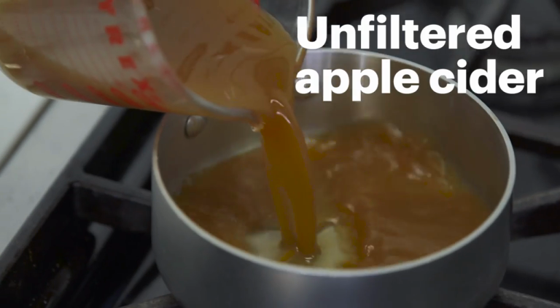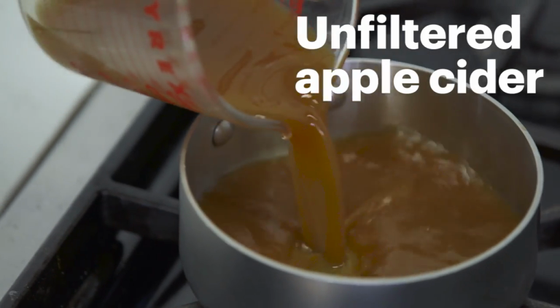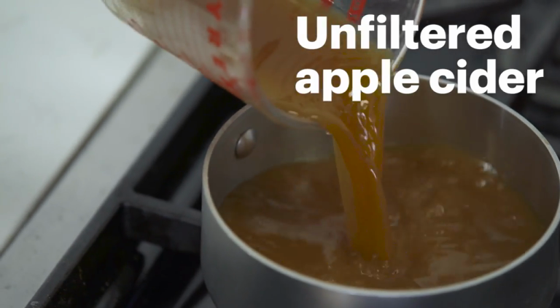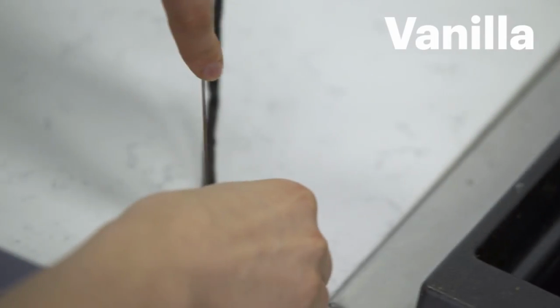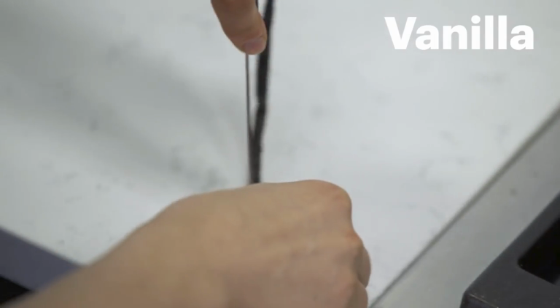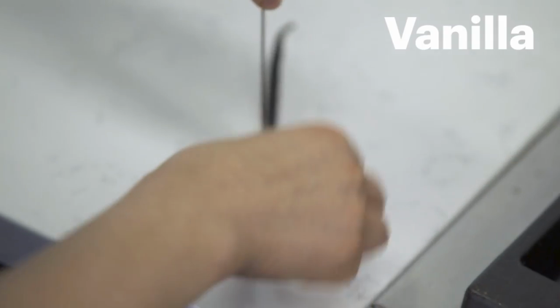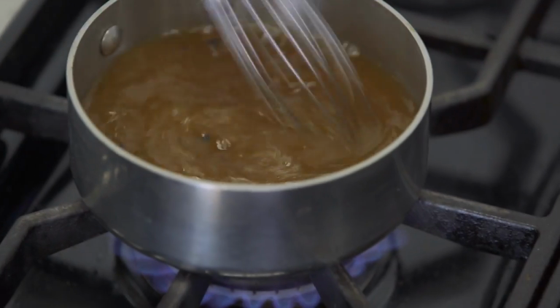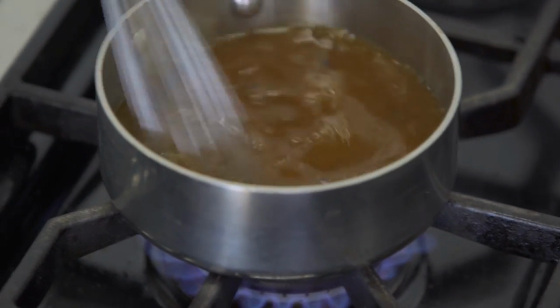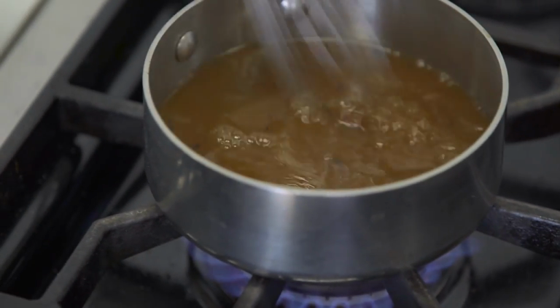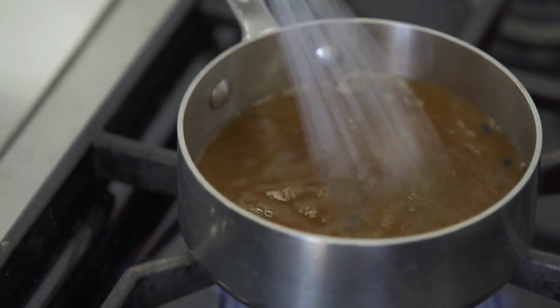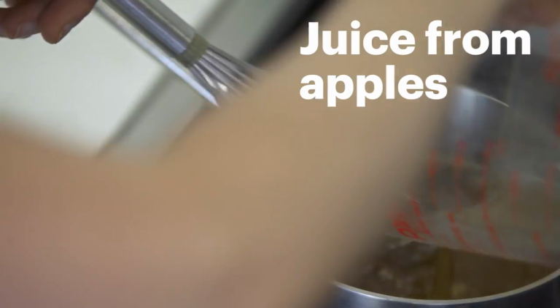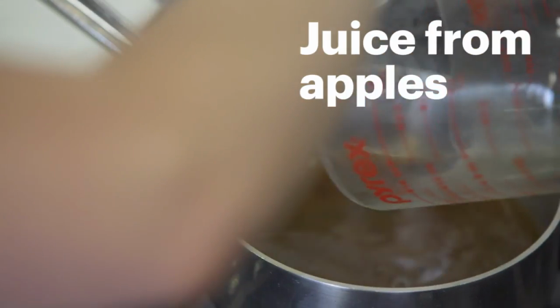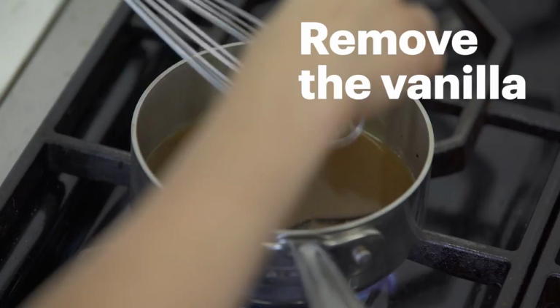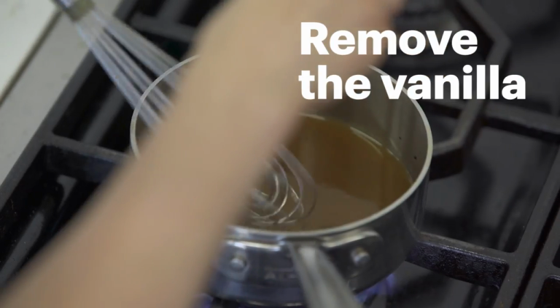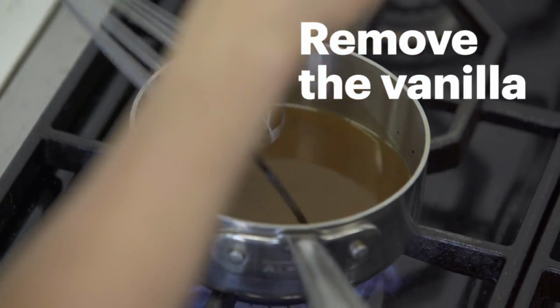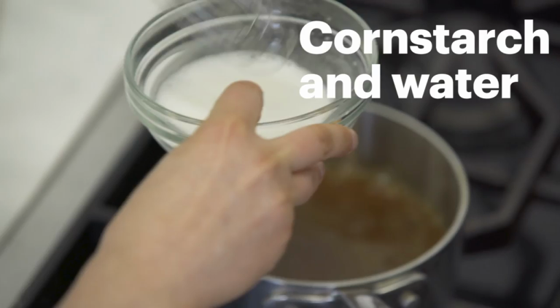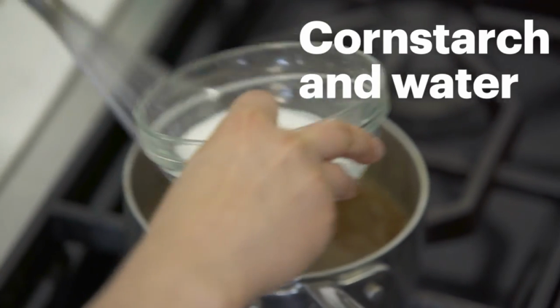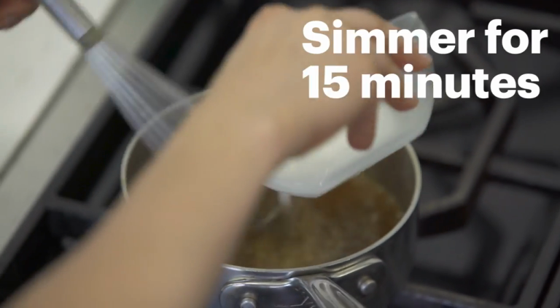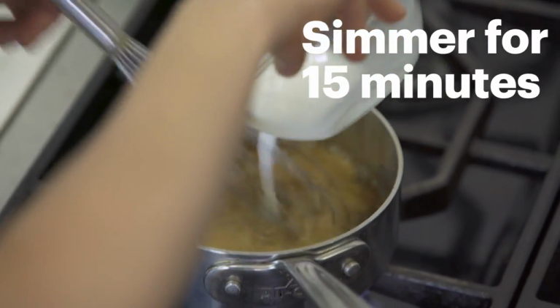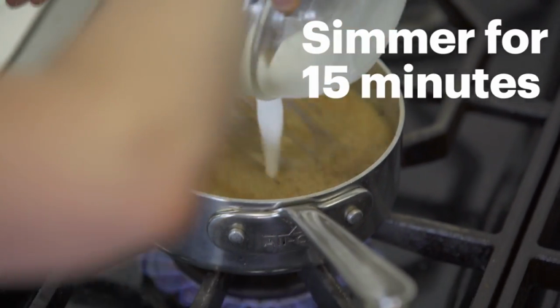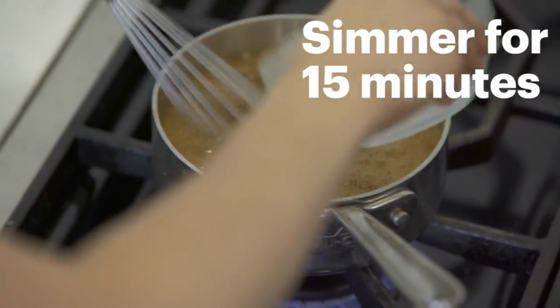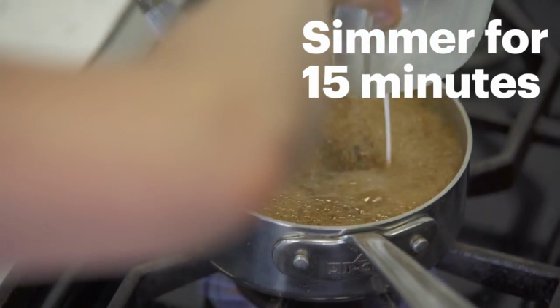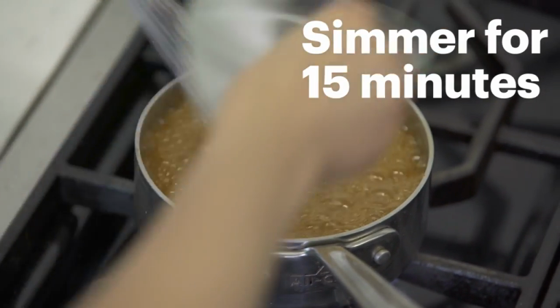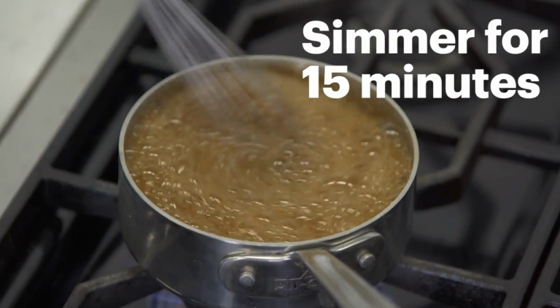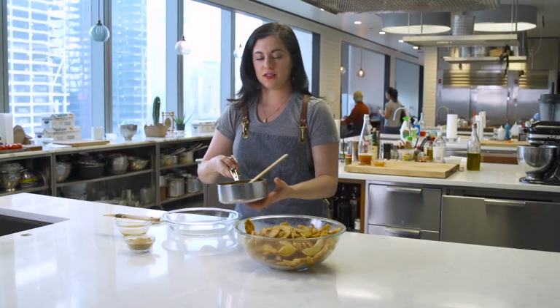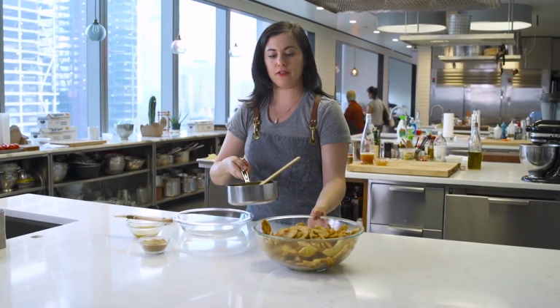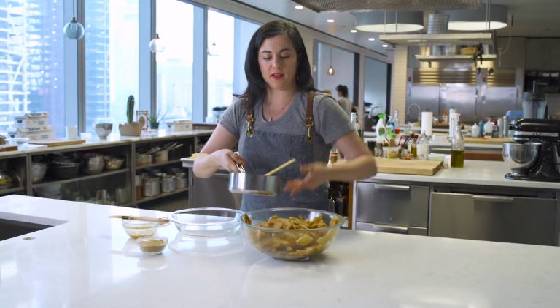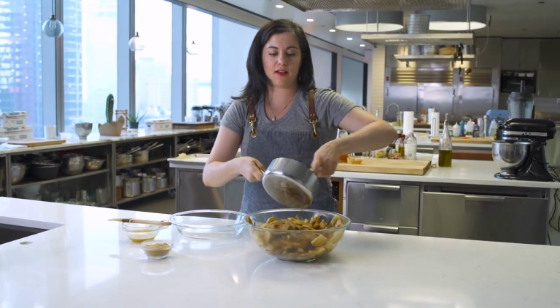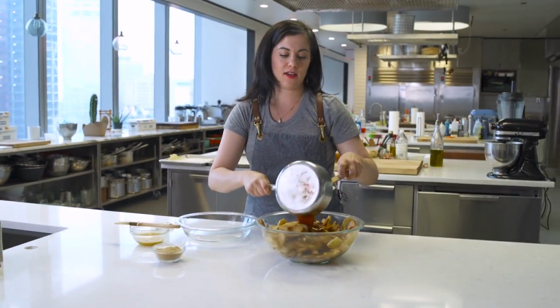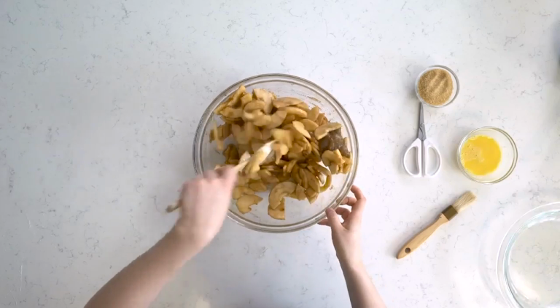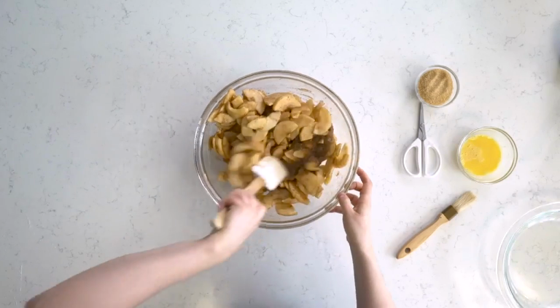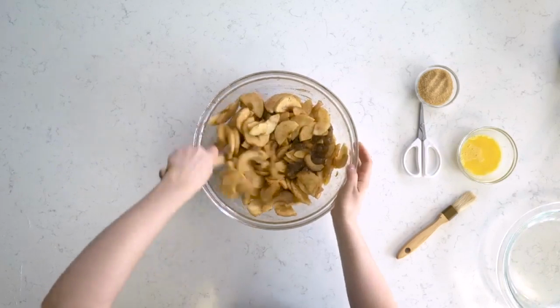One of the keys to this apple pie is that it has reduced unfiltered apple cider in it. It creates such a deep apple flavor. I always put reduced apple cider in my apple pies. It's cooled off a little bit, and this gets tossed in with the apples.